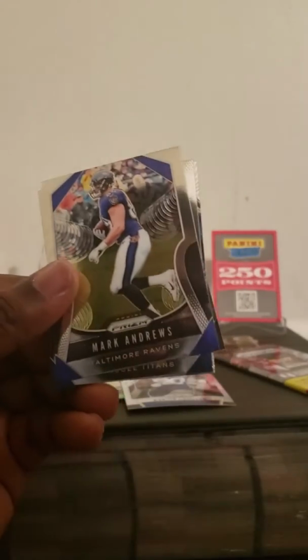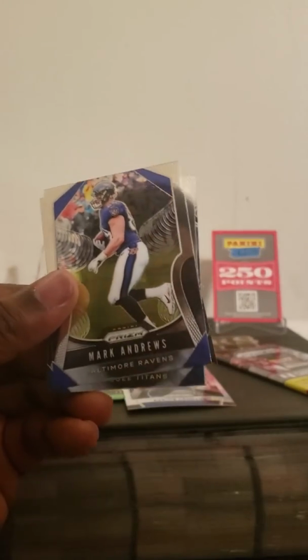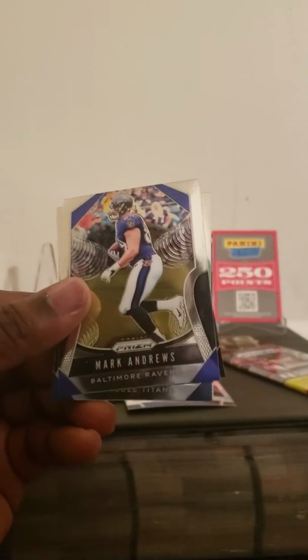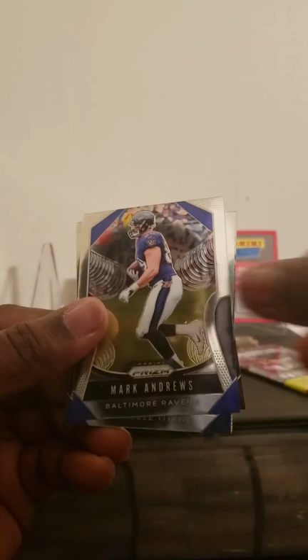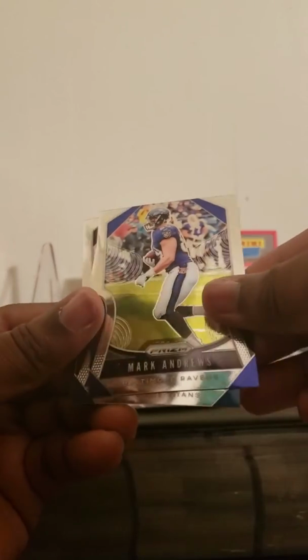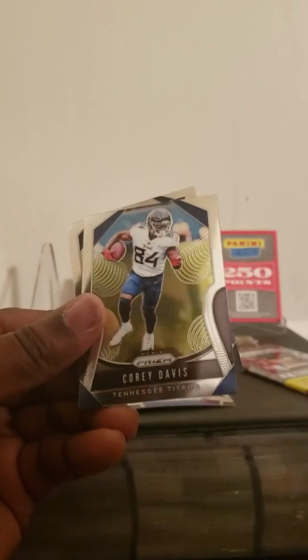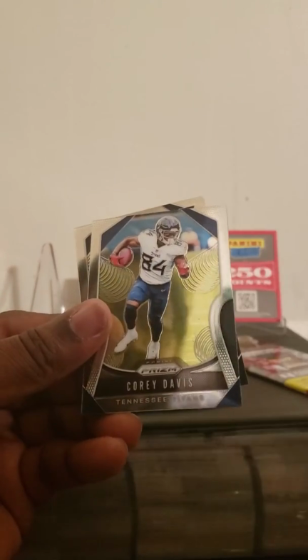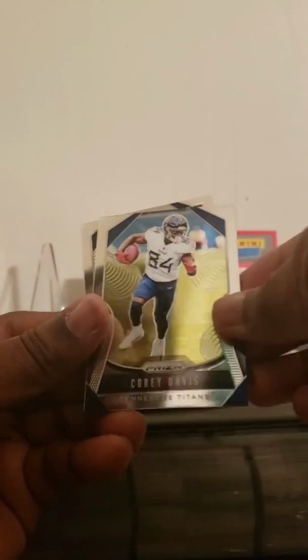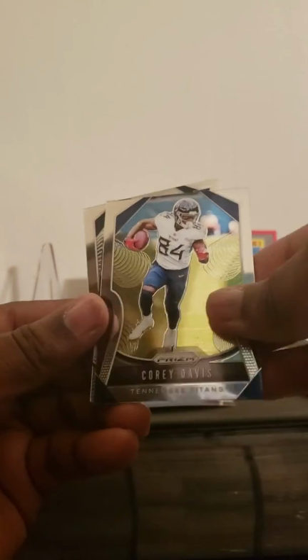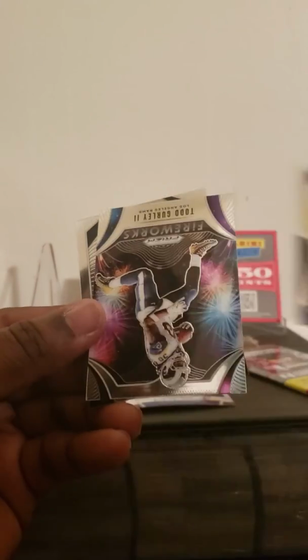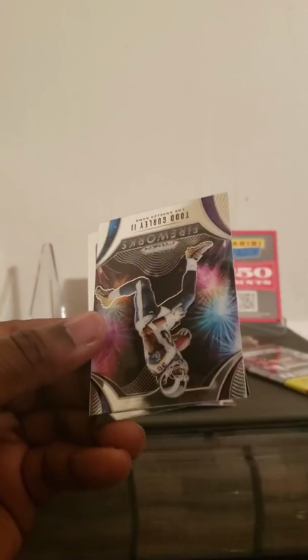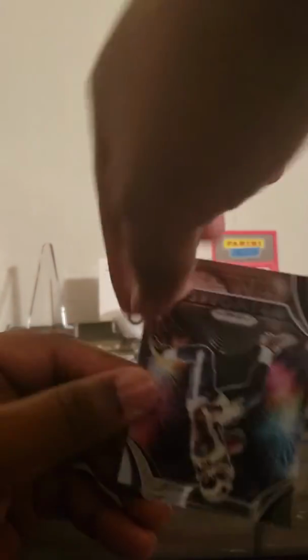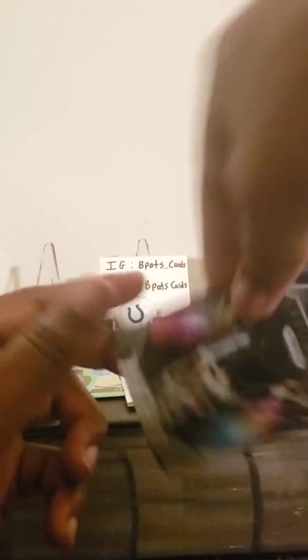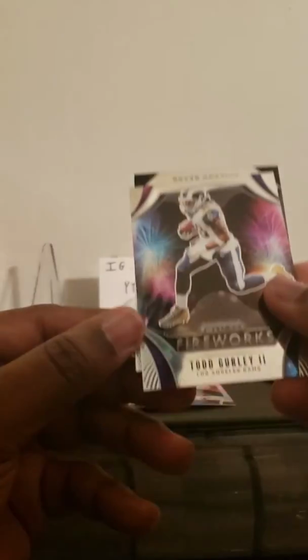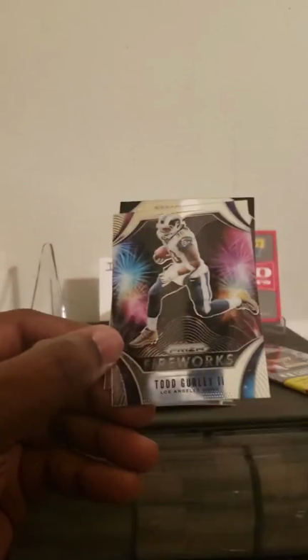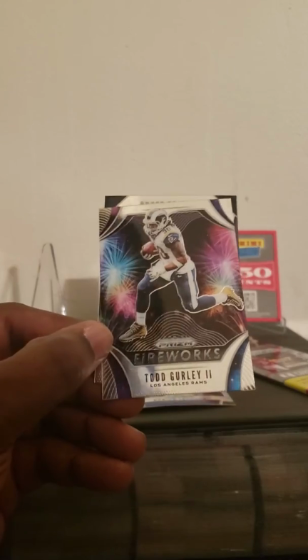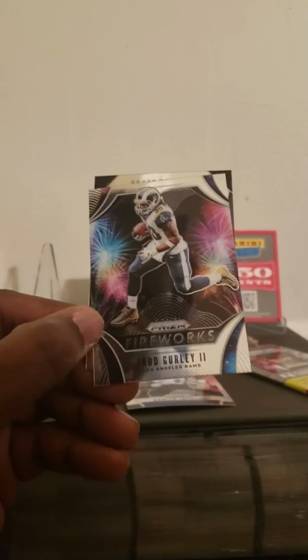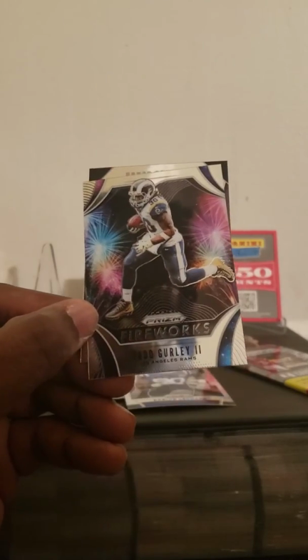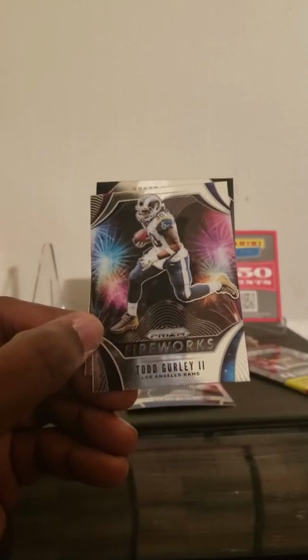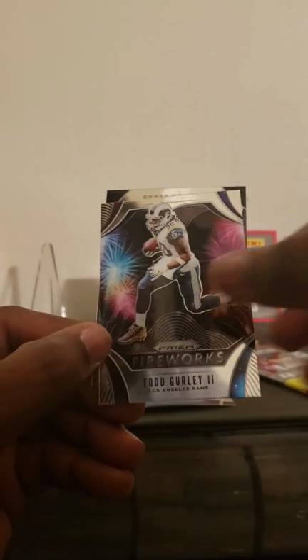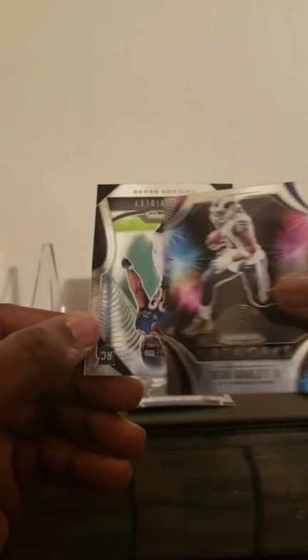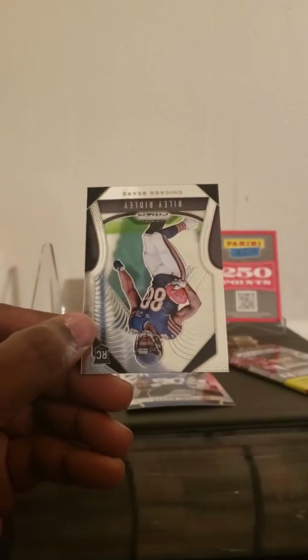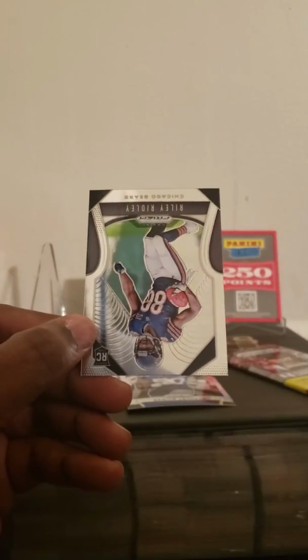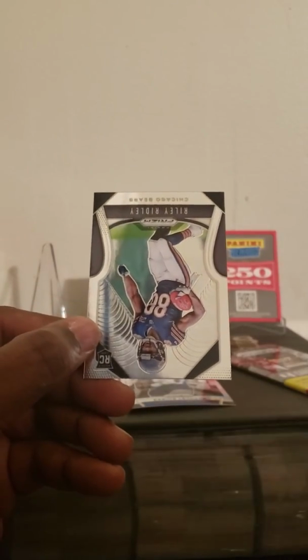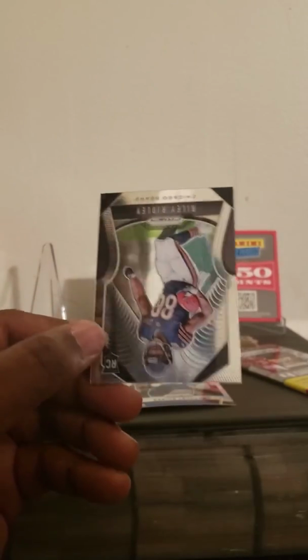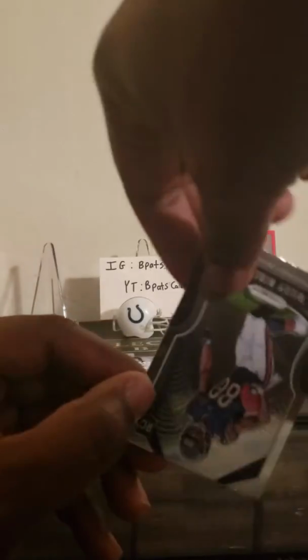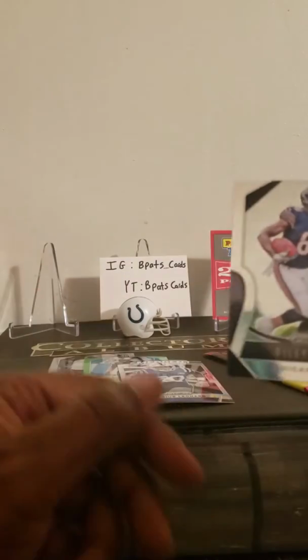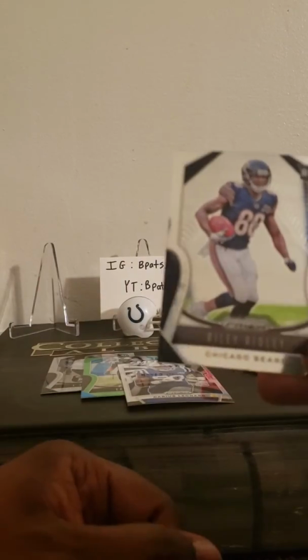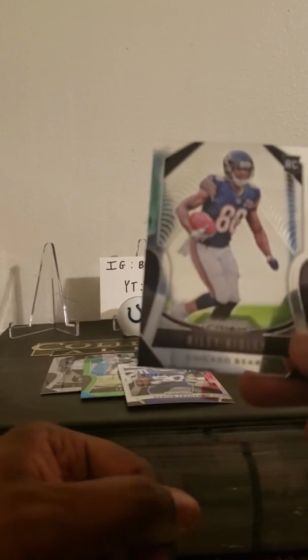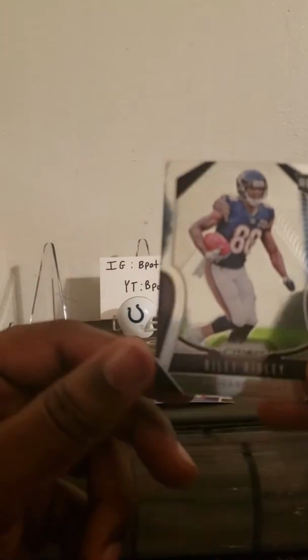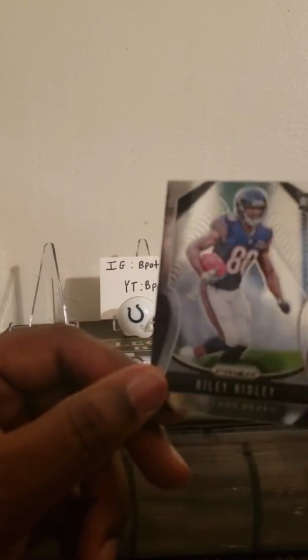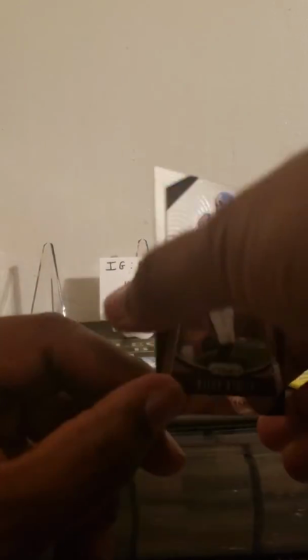Pack nine: Mark Andrews, Cory Davis, a Fireworks insert of Todd Gurley — nice — and a rookie card of Riley Ridley.